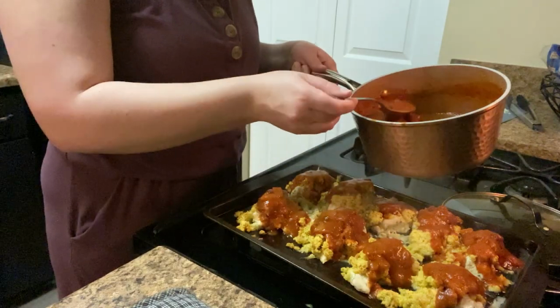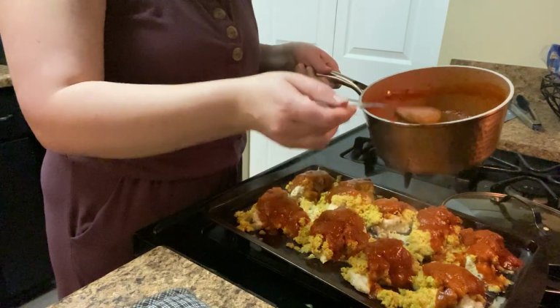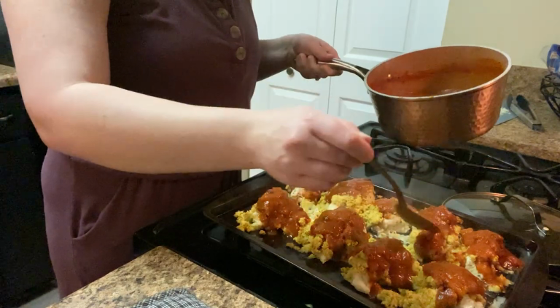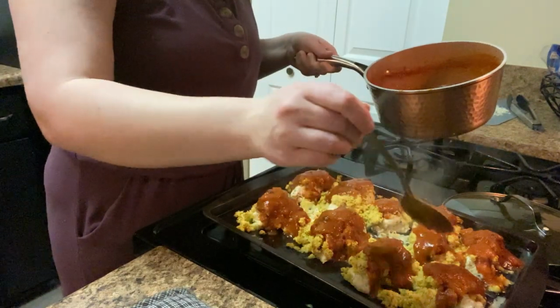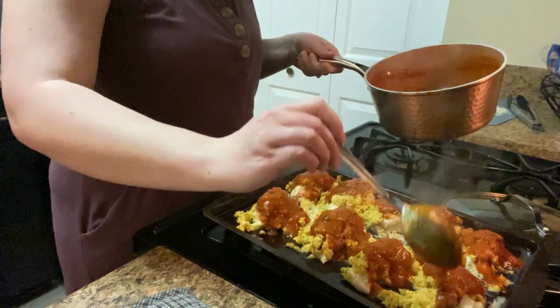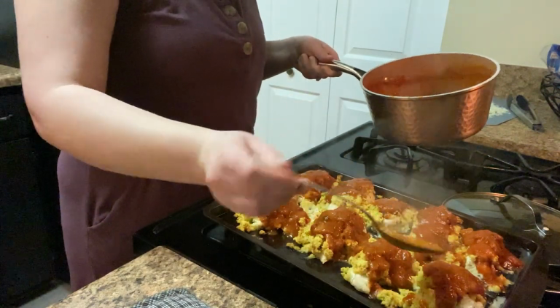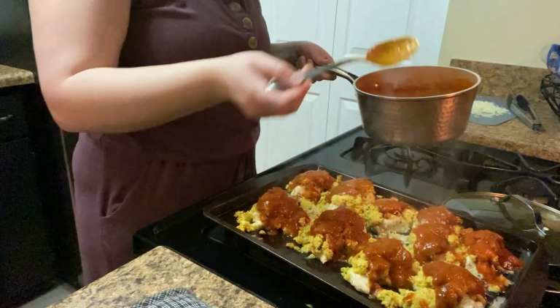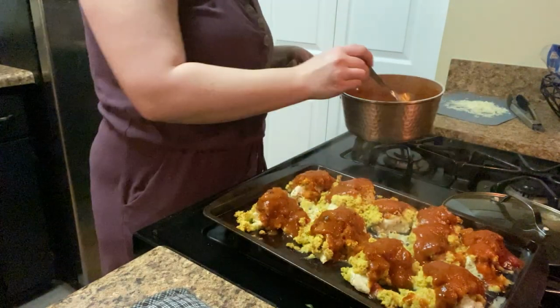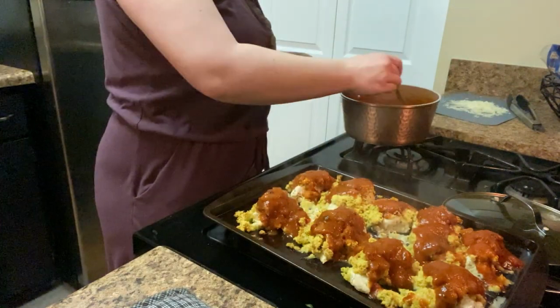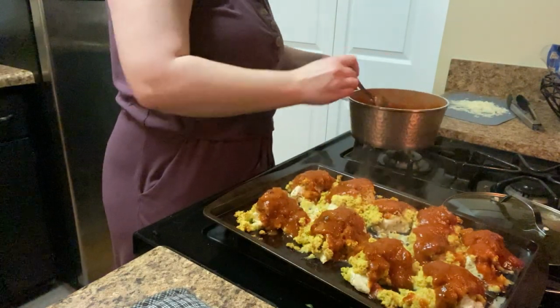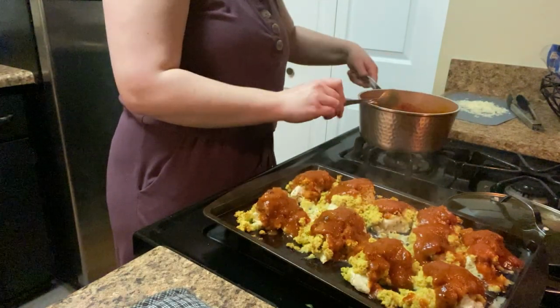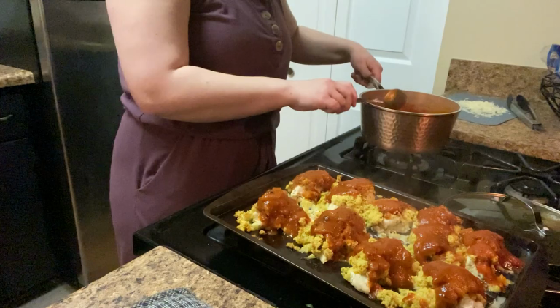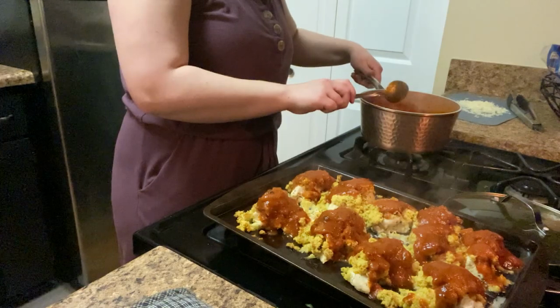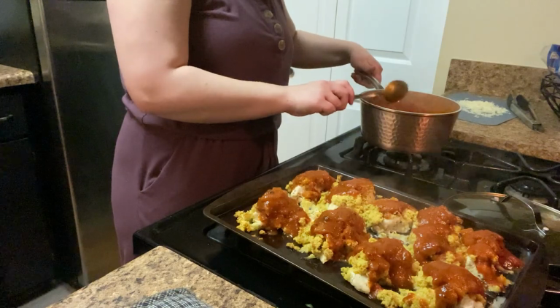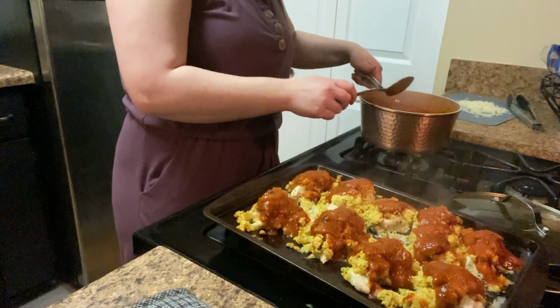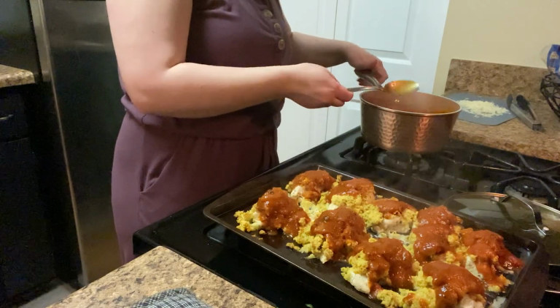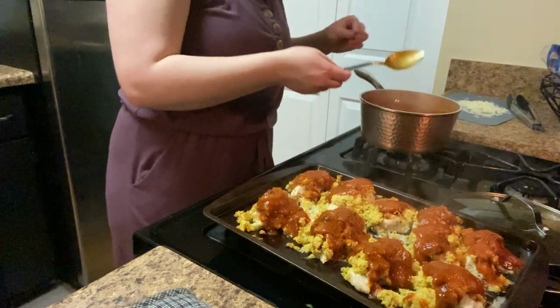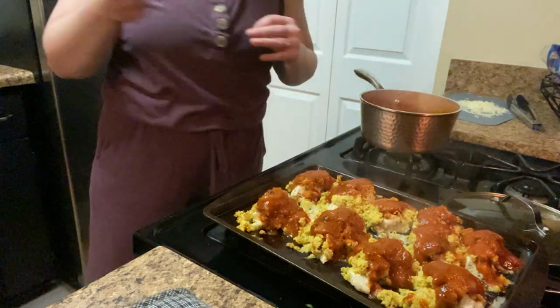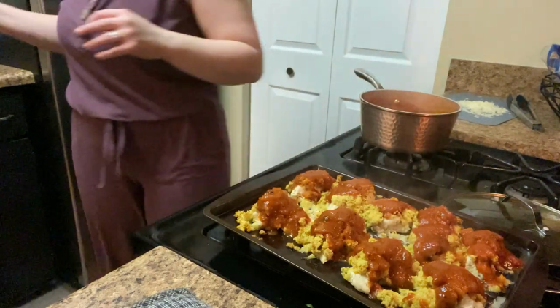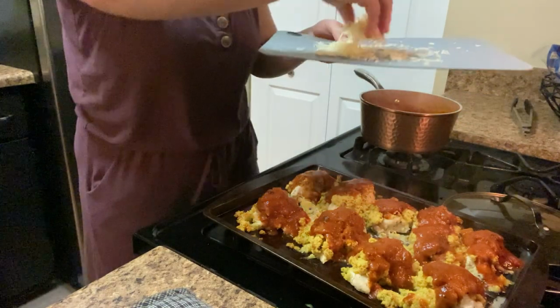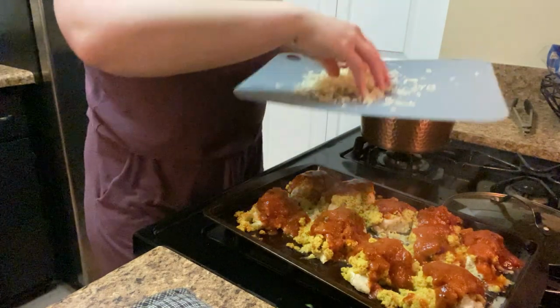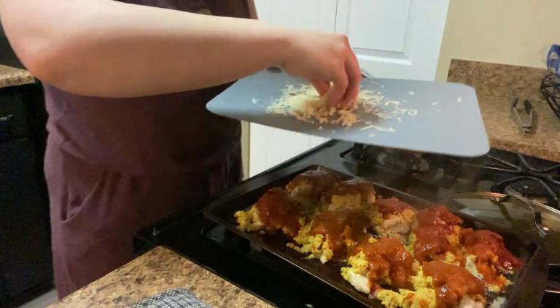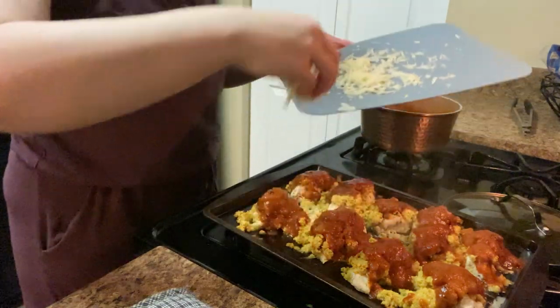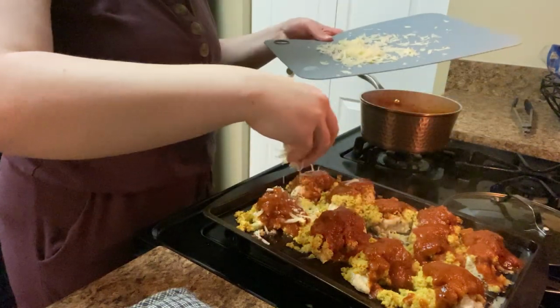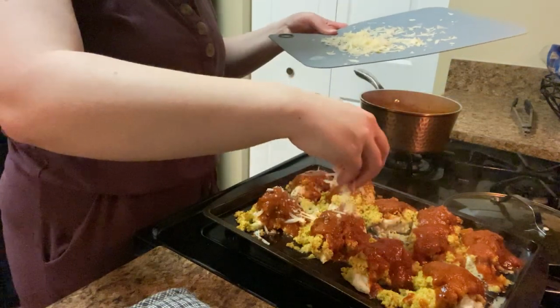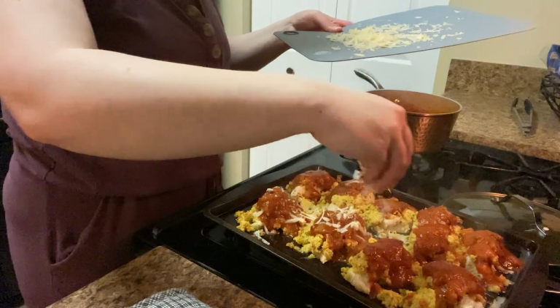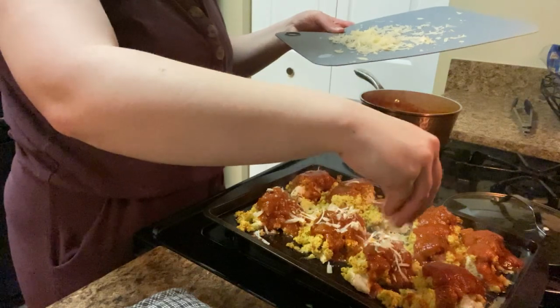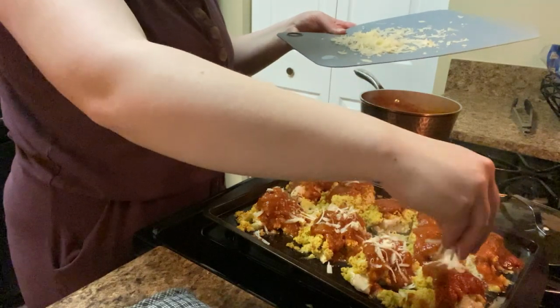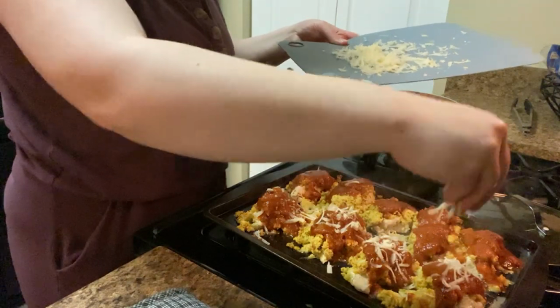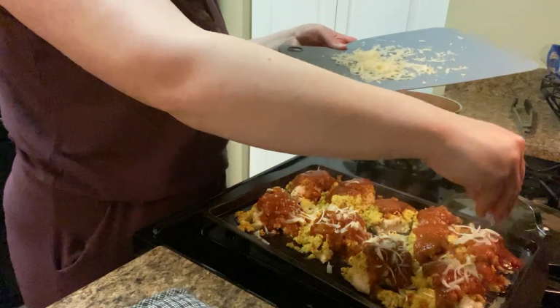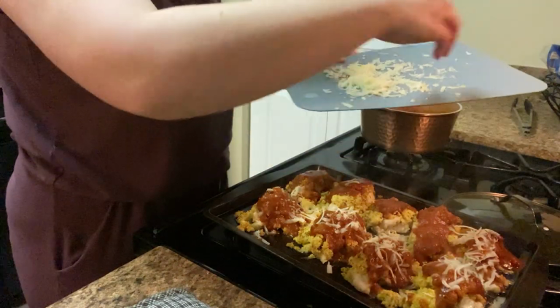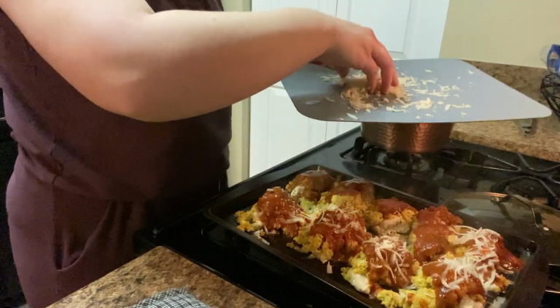This is a what's for dinner at Becky's house — this is not a foolproof recipe. Take this last little bit of cheese that I have and I'm going to sprinkle that on top.